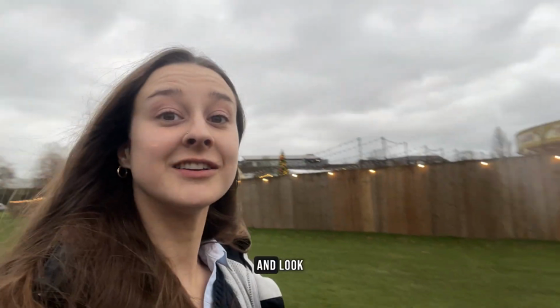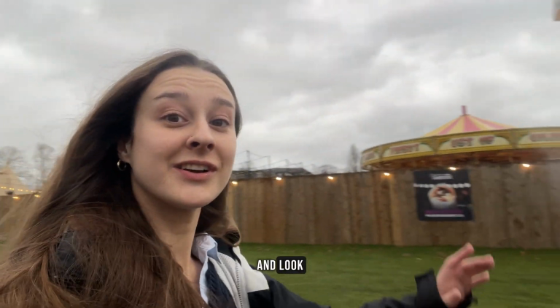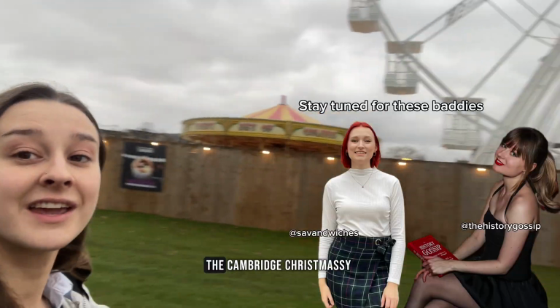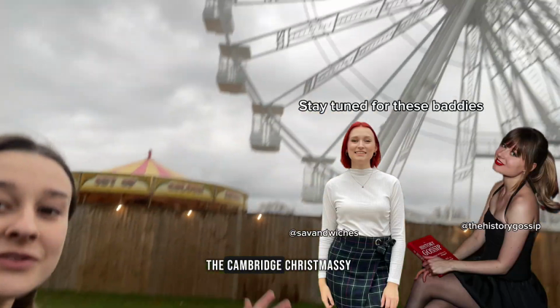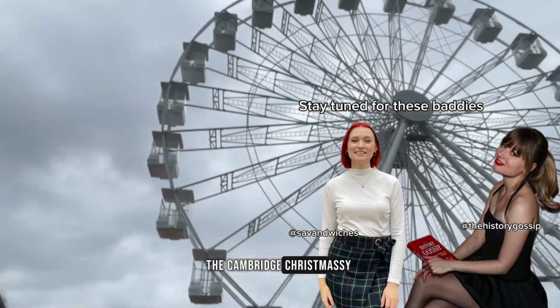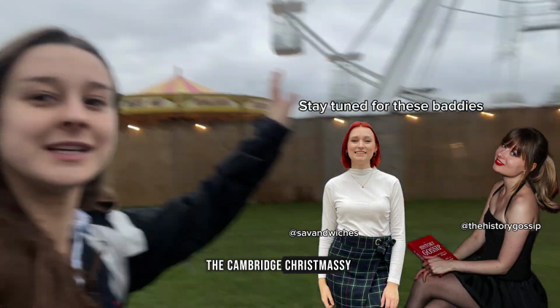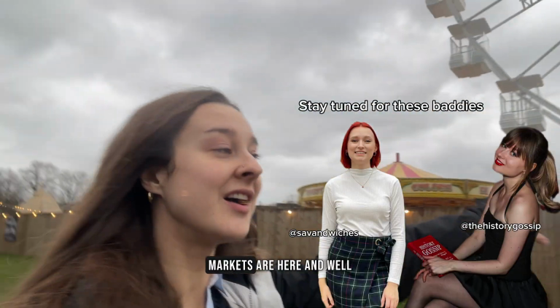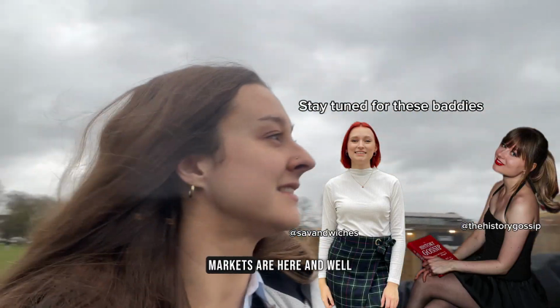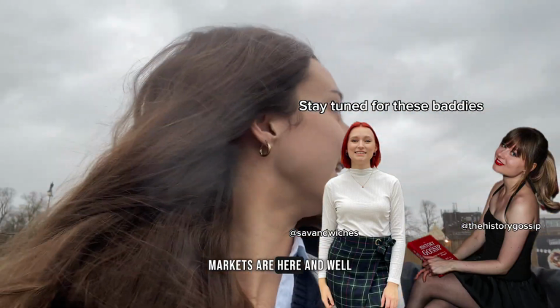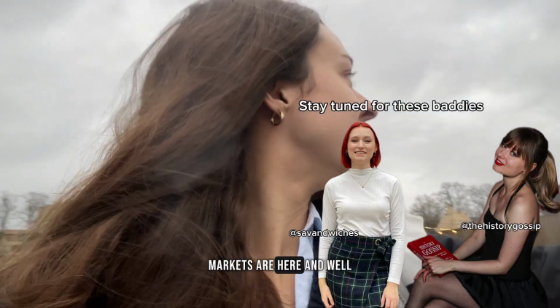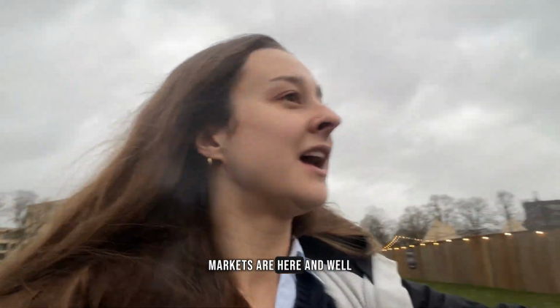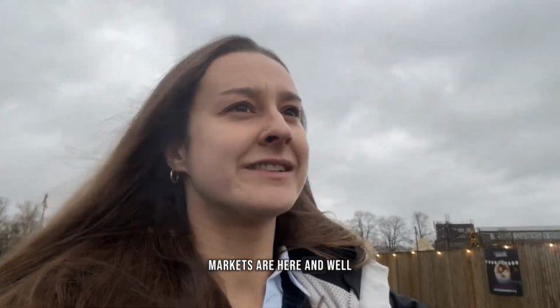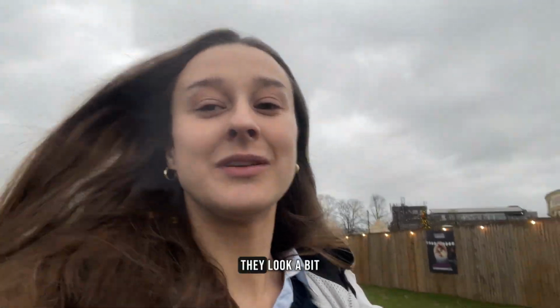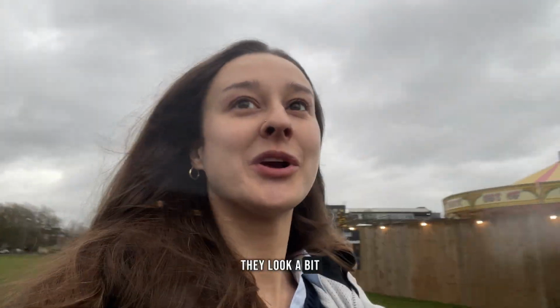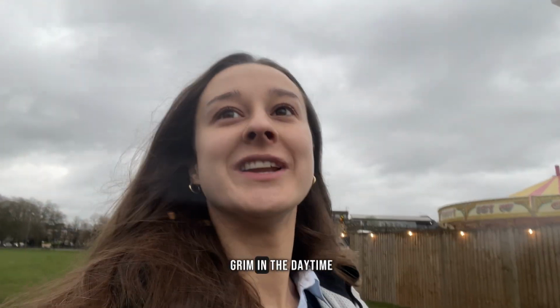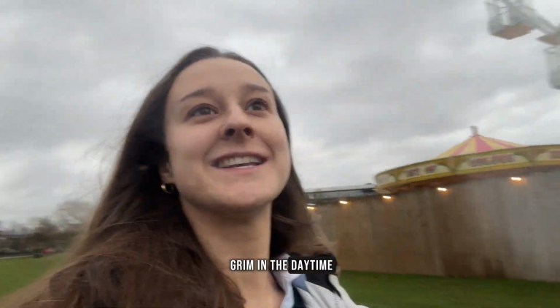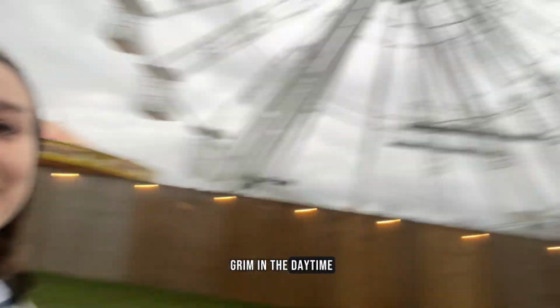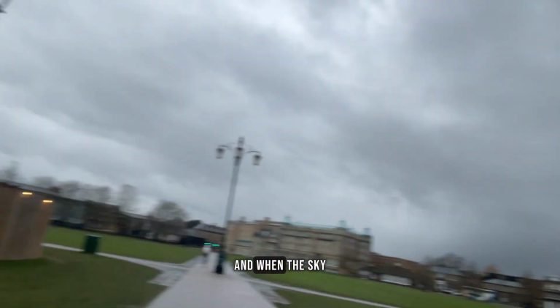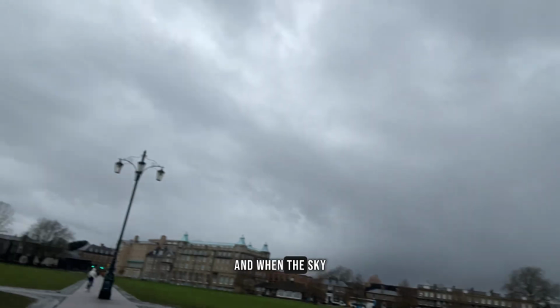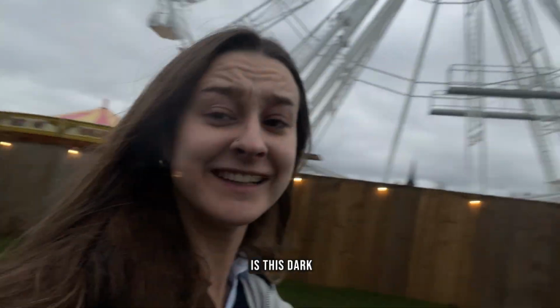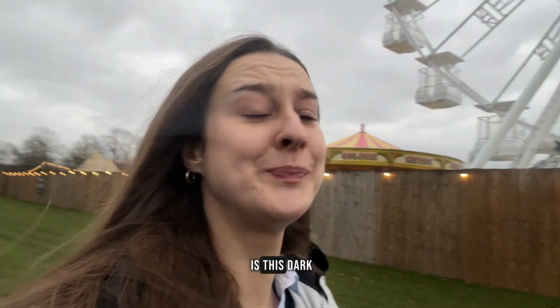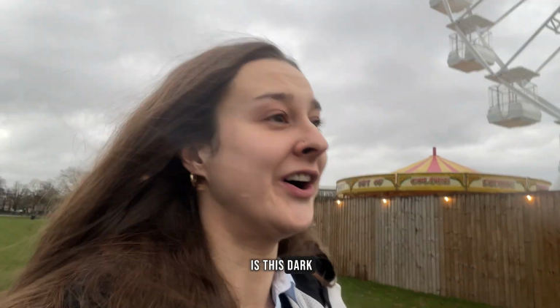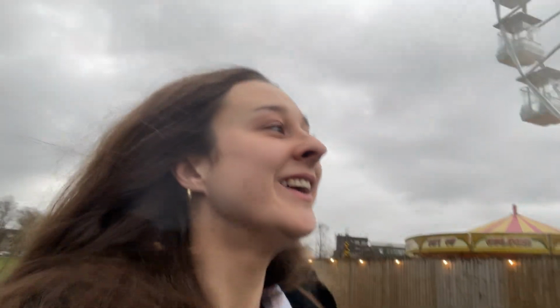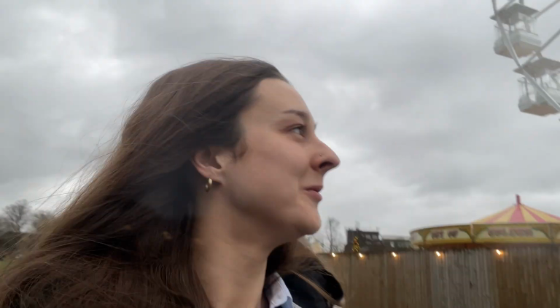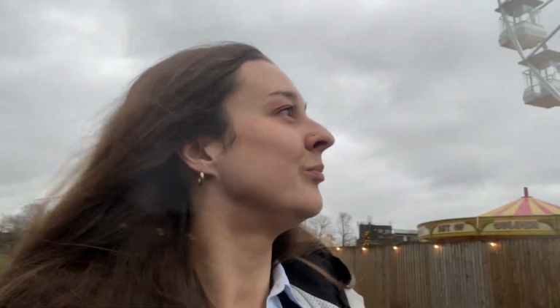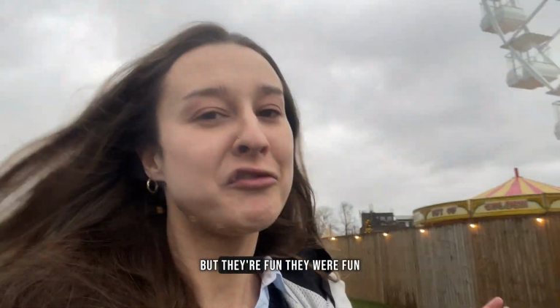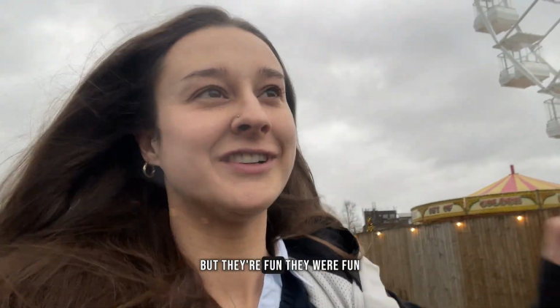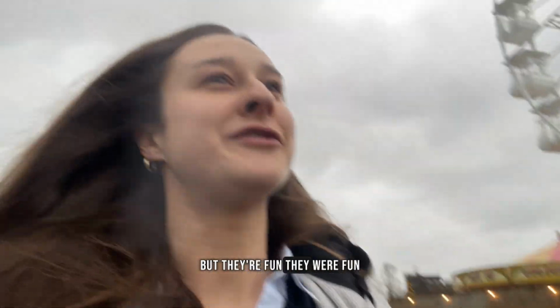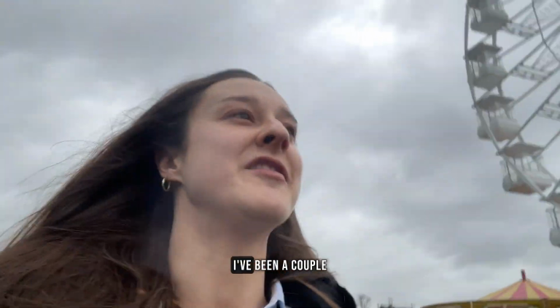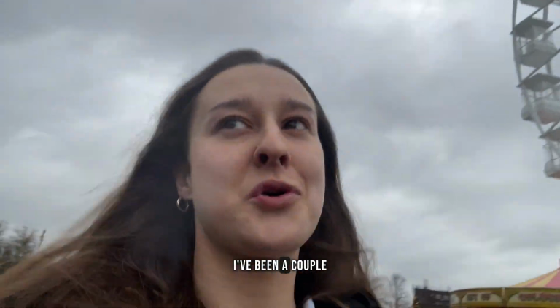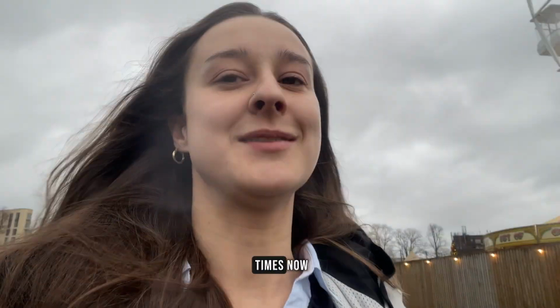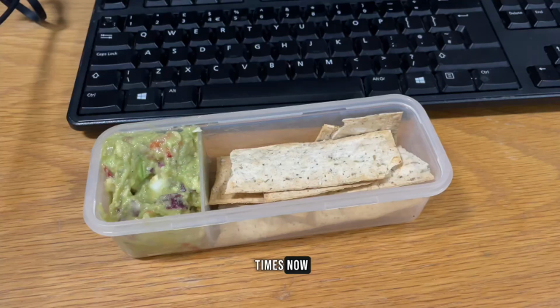The Cambridge Christmas markets are here. They look a bit grim in the daytime and the sky is dark, but they're fun — I've been a couple of times now.